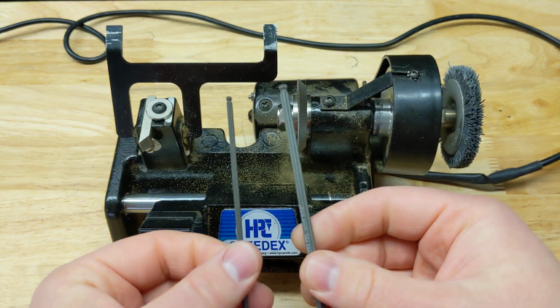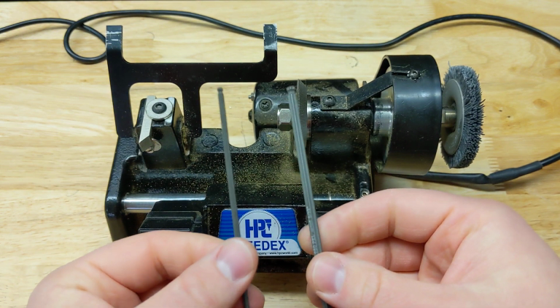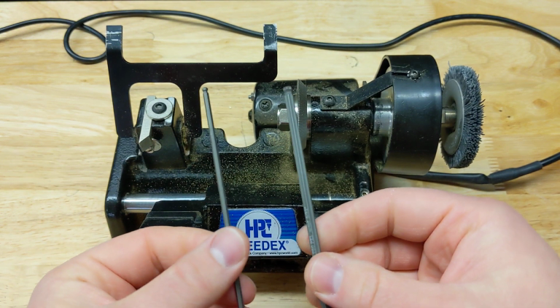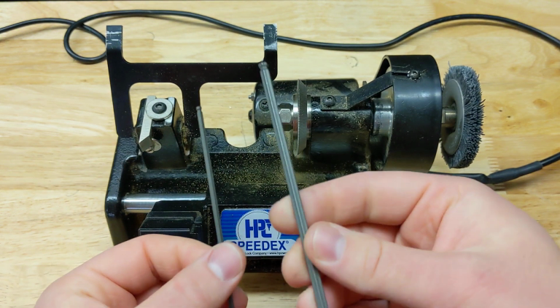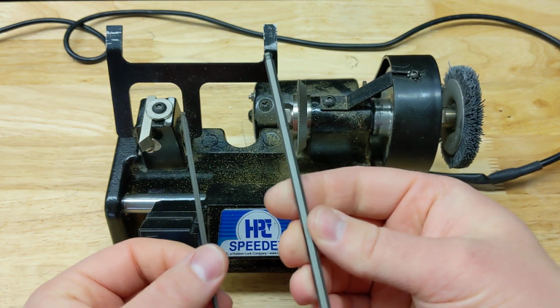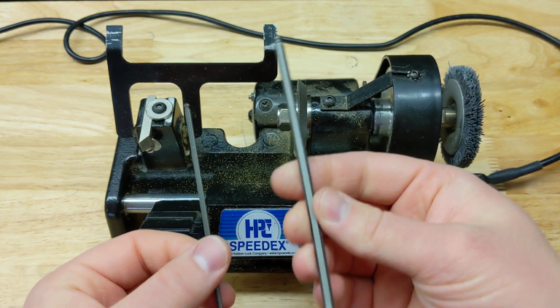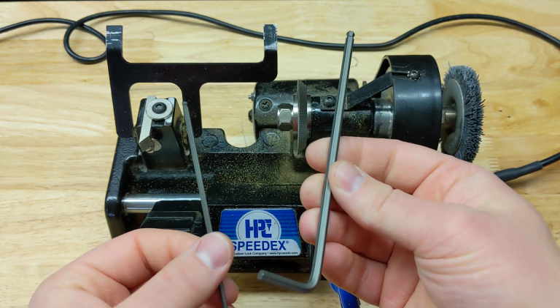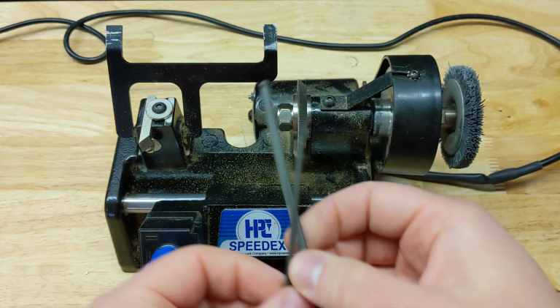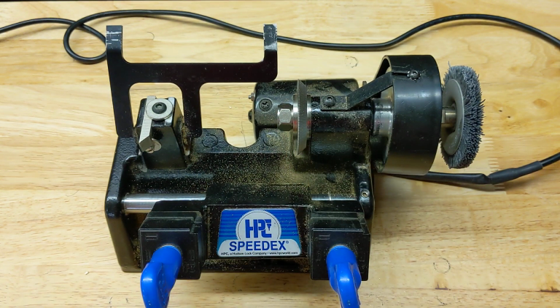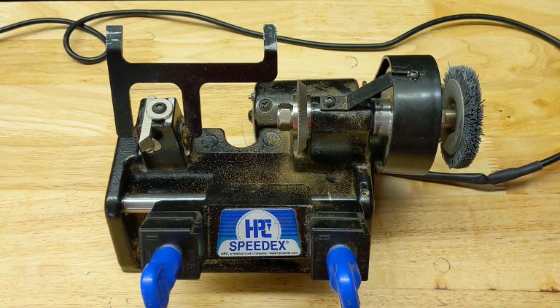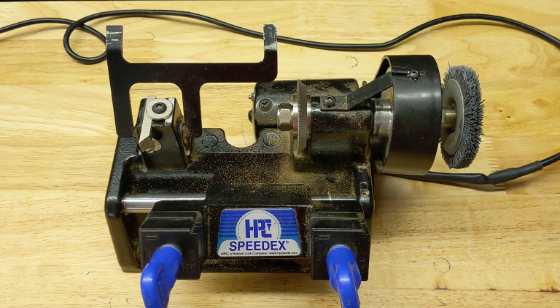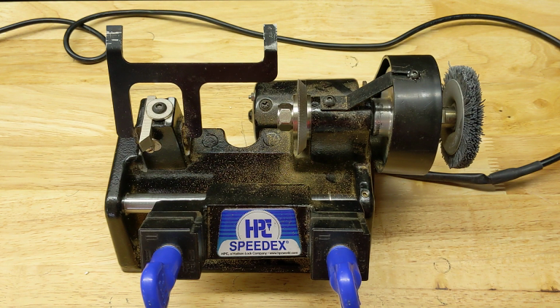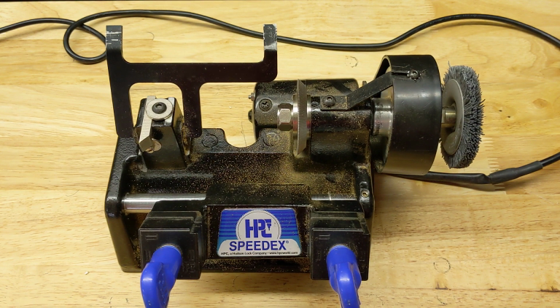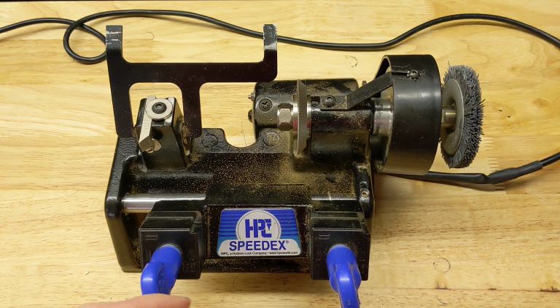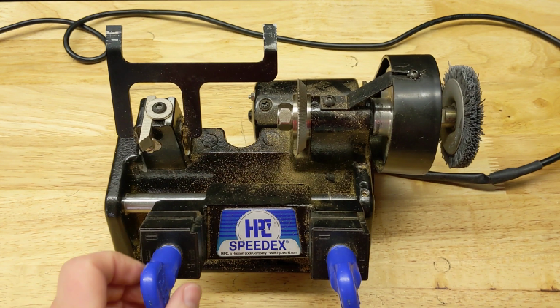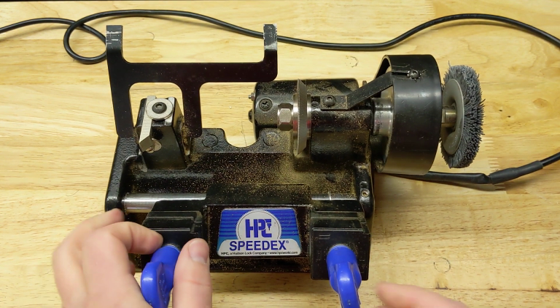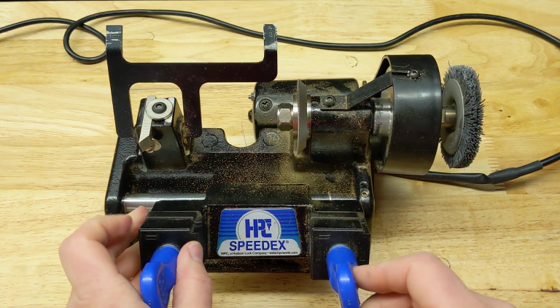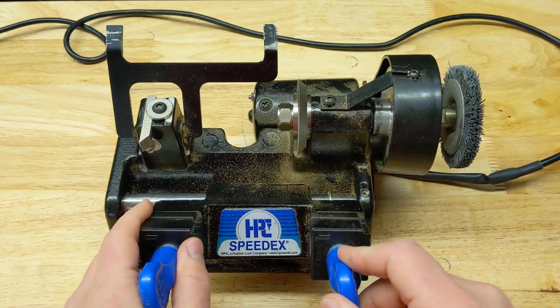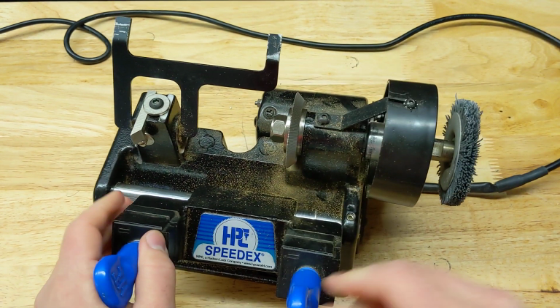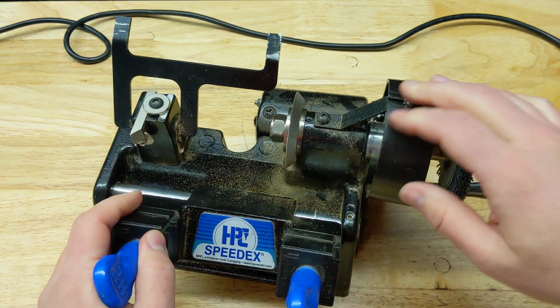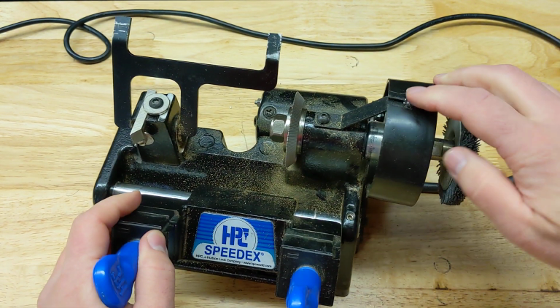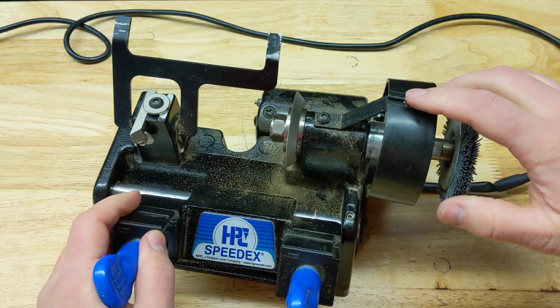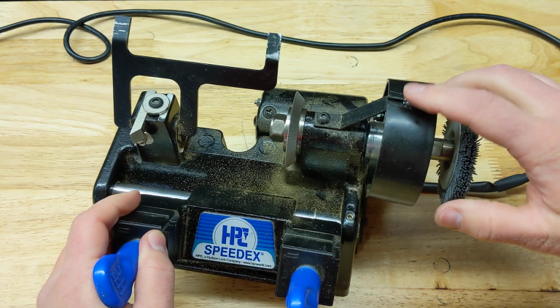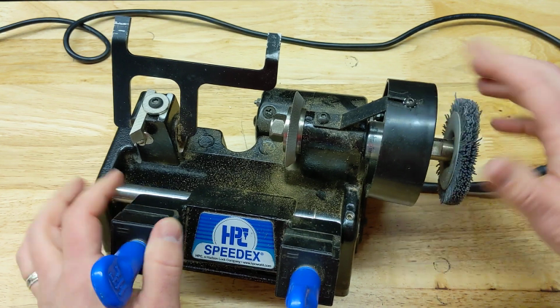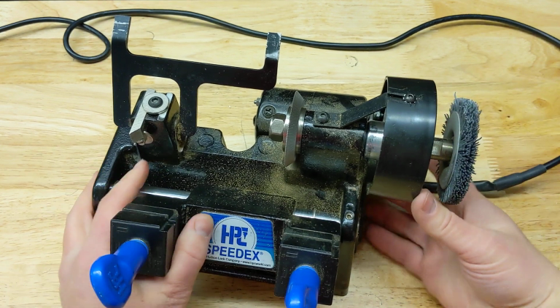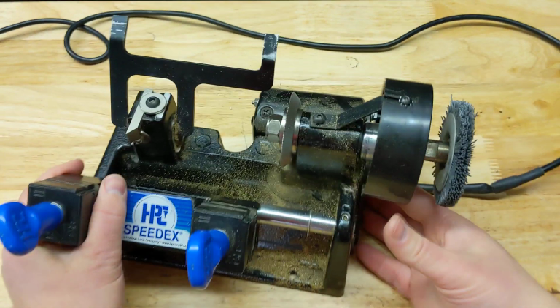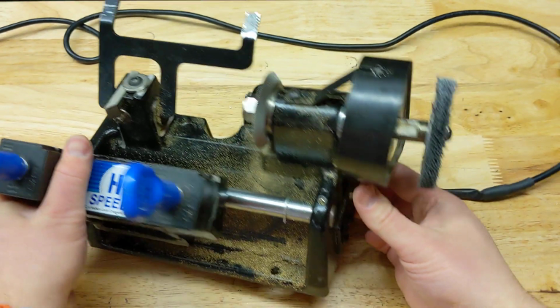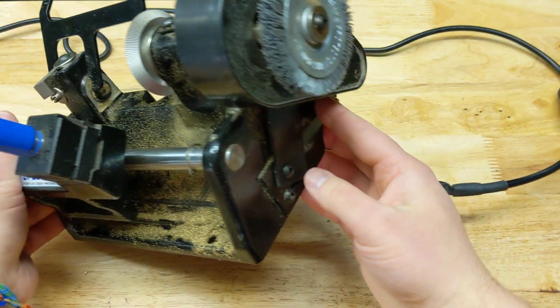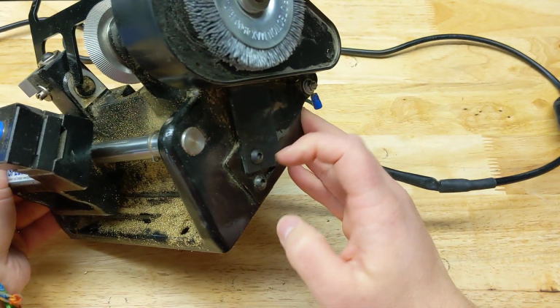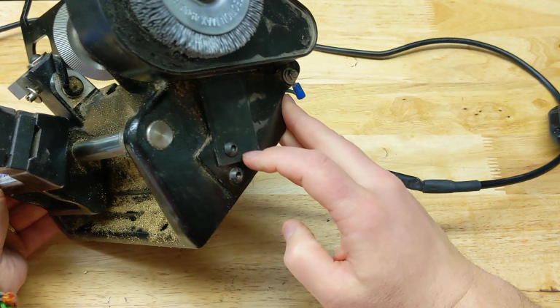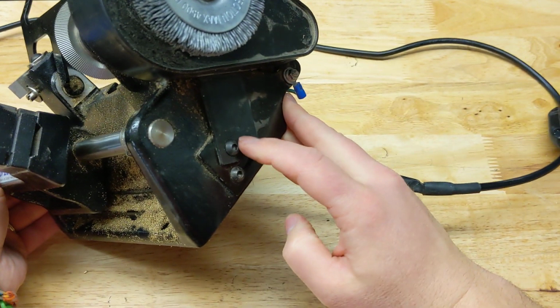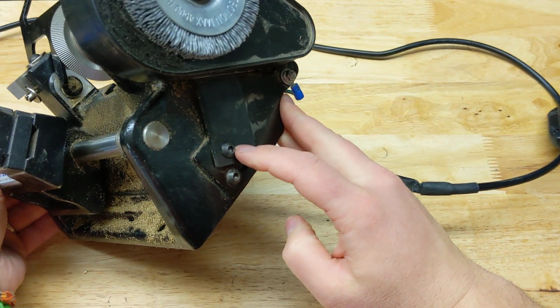One's going to be a 3/32nd, and this bigger one is a 5/32nd. So there's two Allens that we've got to get to in order to replace the belt. The first one's going to be right here at the top, and the second one is going to be right here at the bottom.